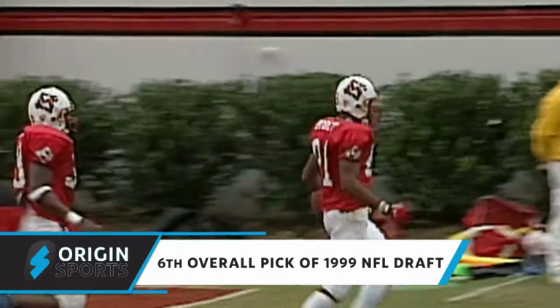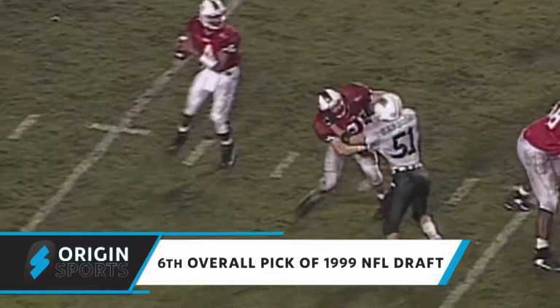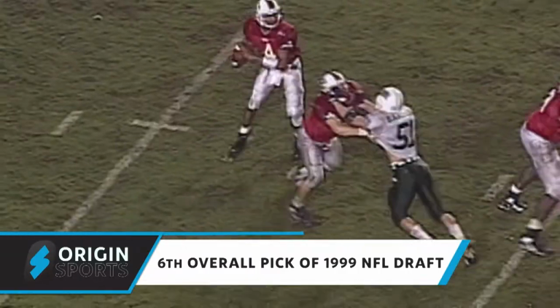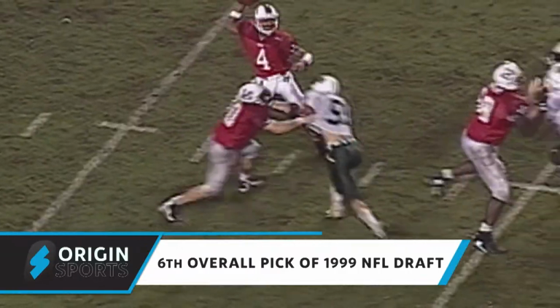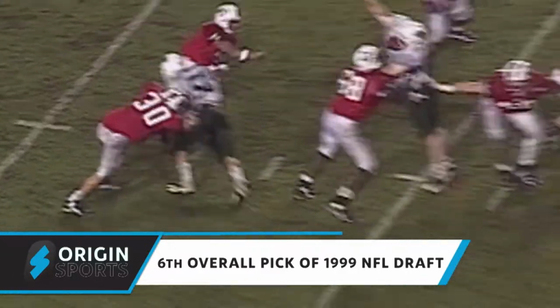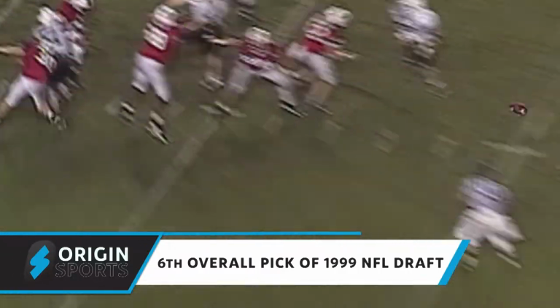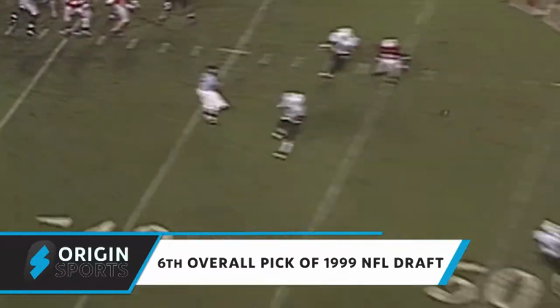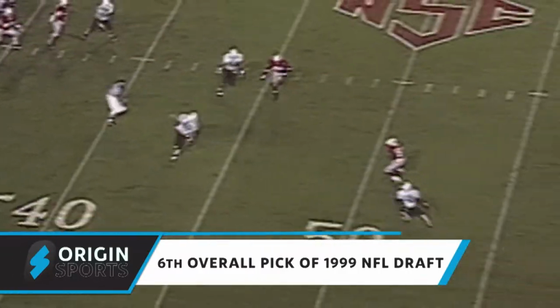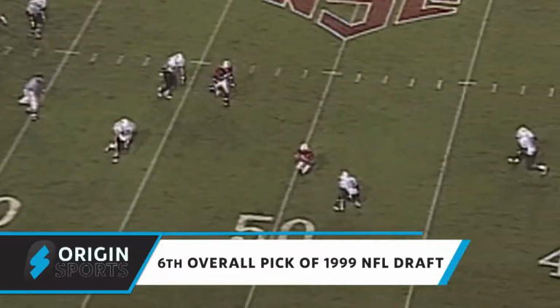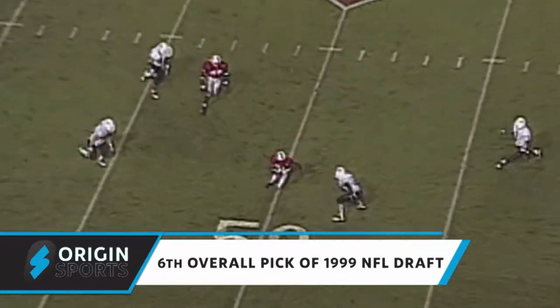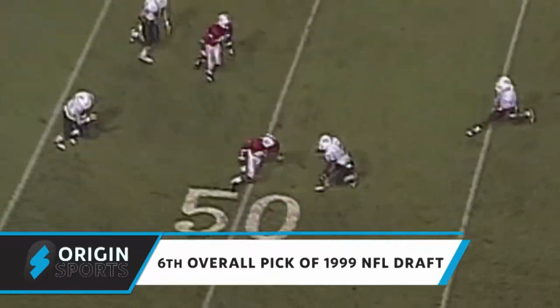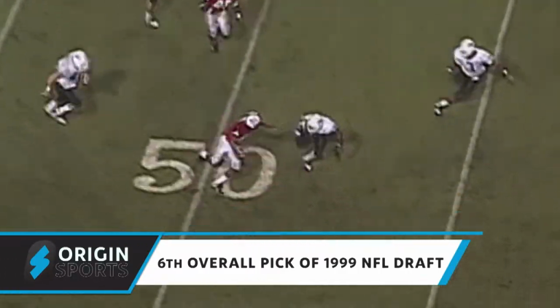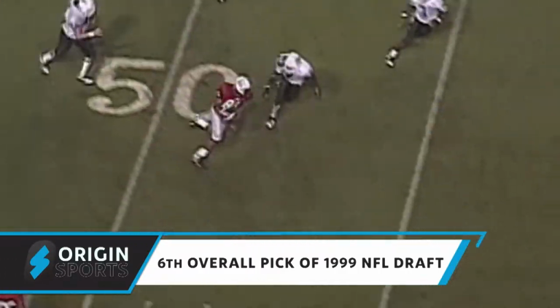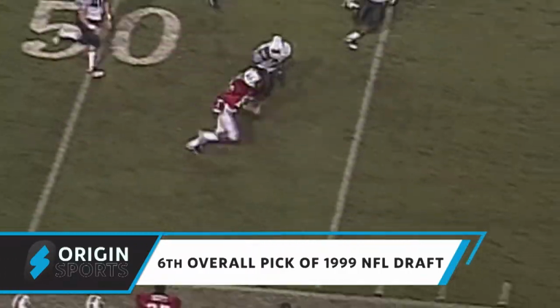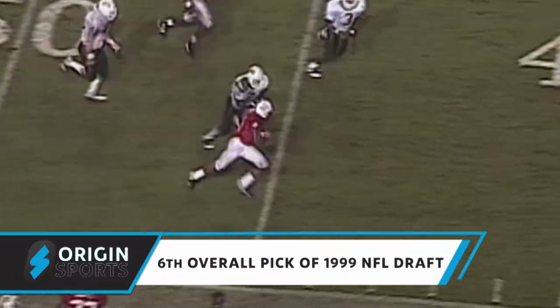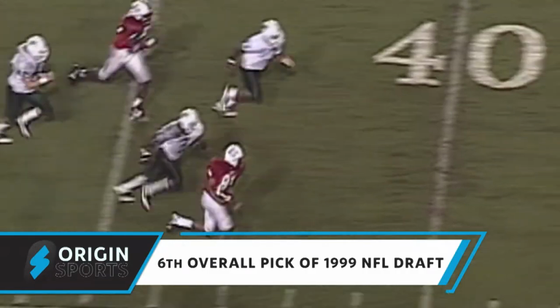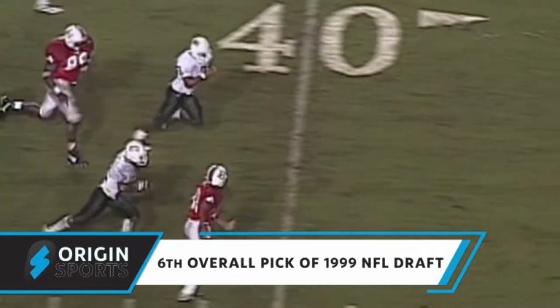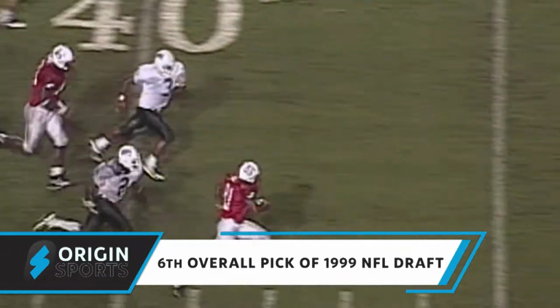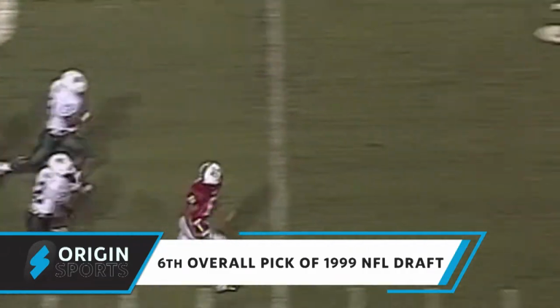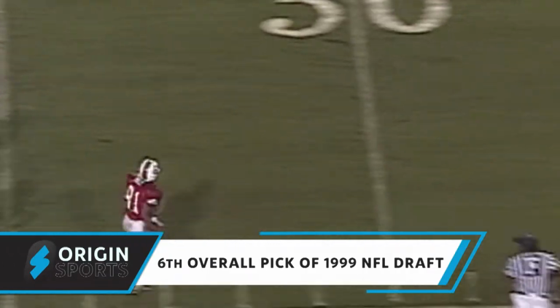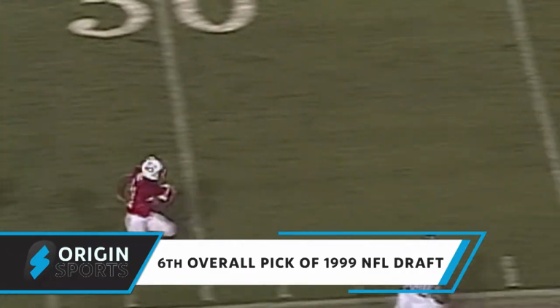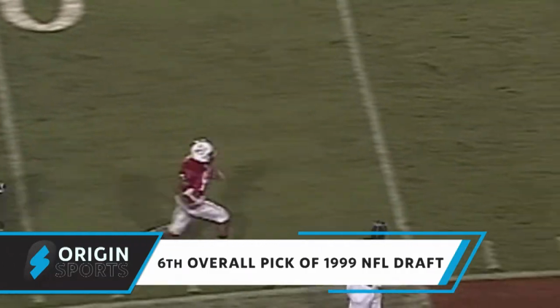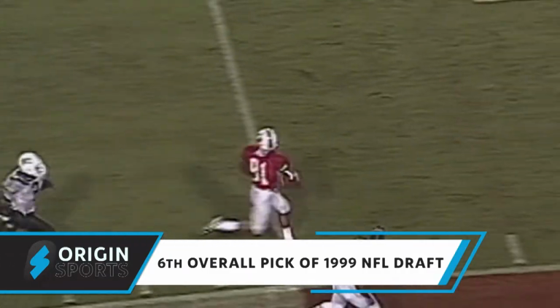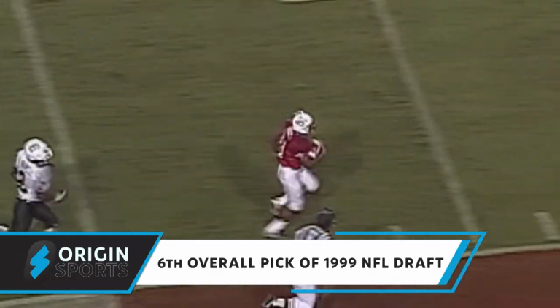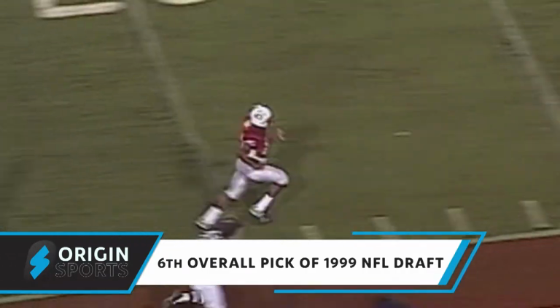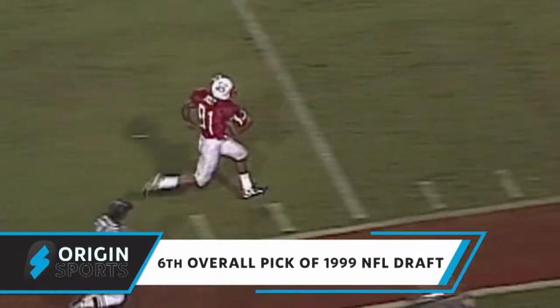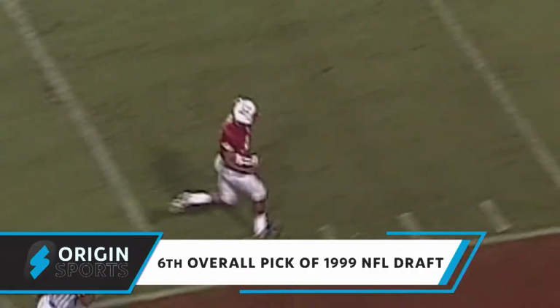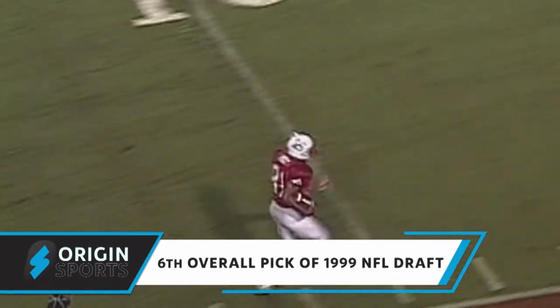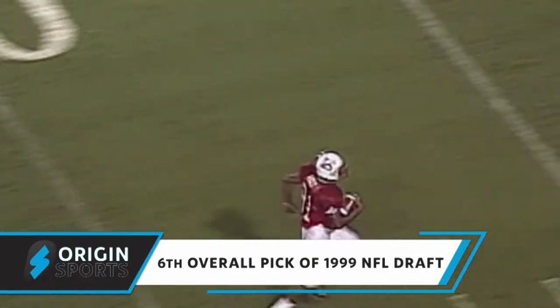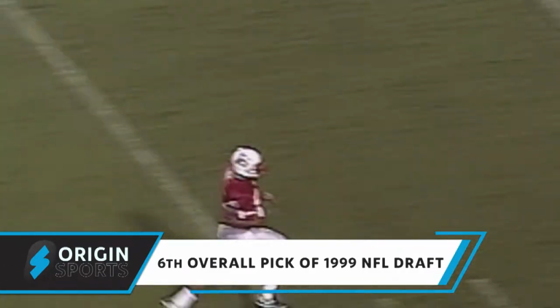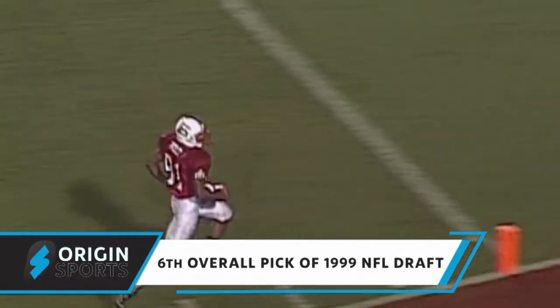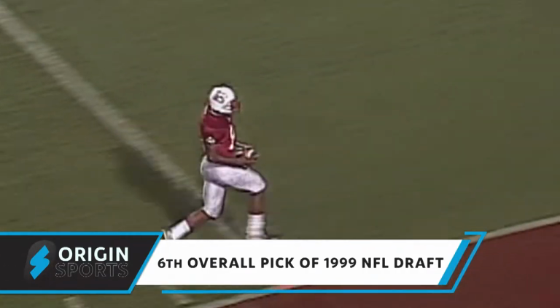This is Jamie Barnett. Barnett has got Torrey Holt, and Torrey Holt is off to the races. Torrey Holt will go all the way.